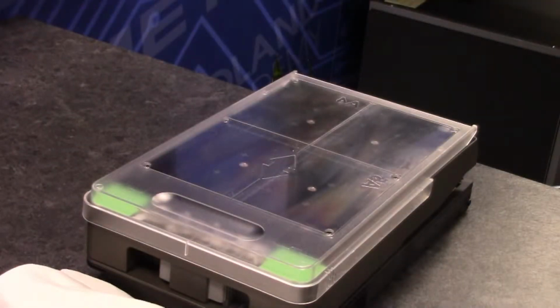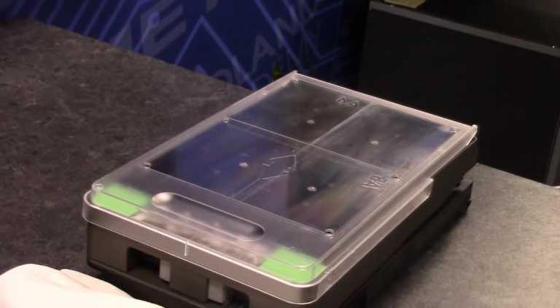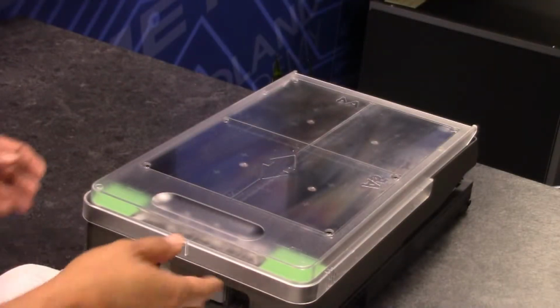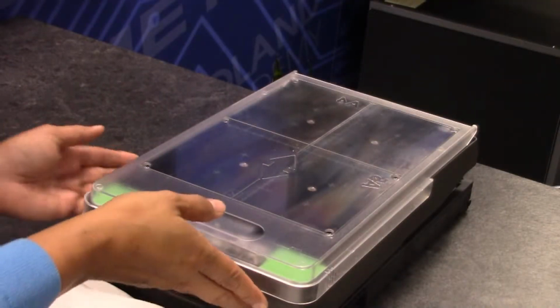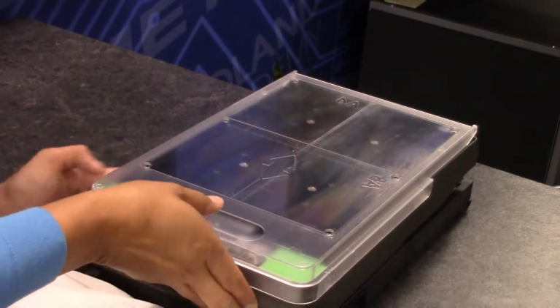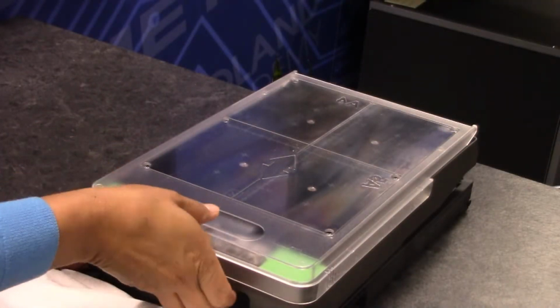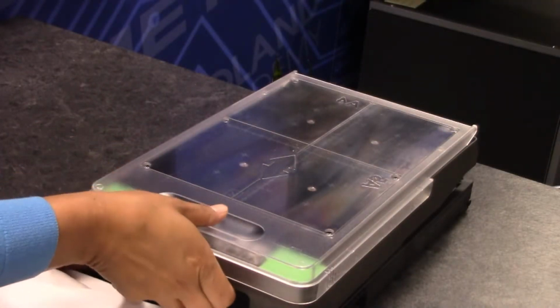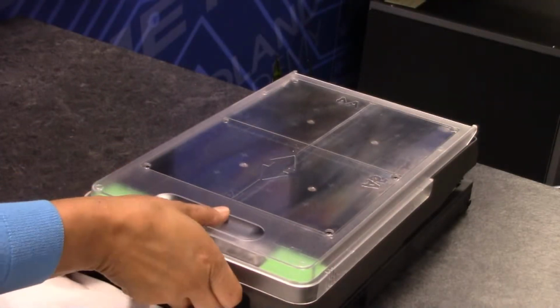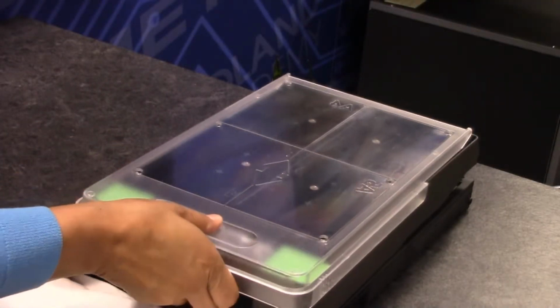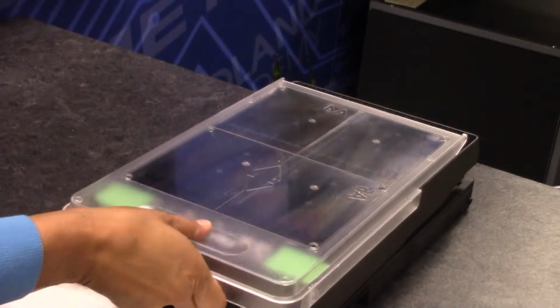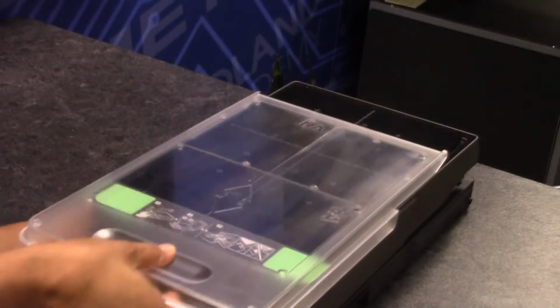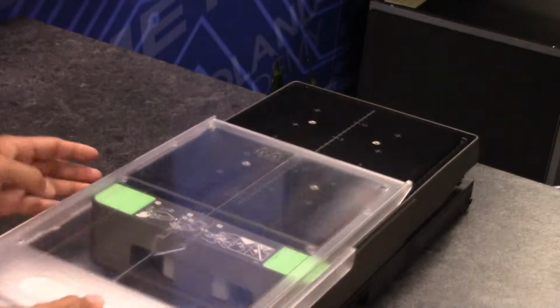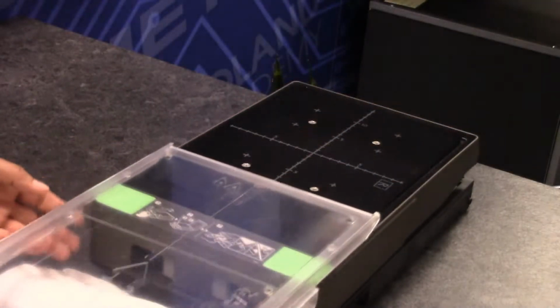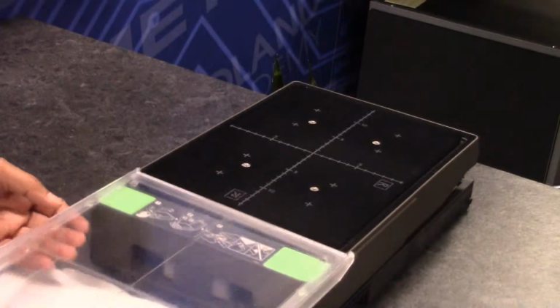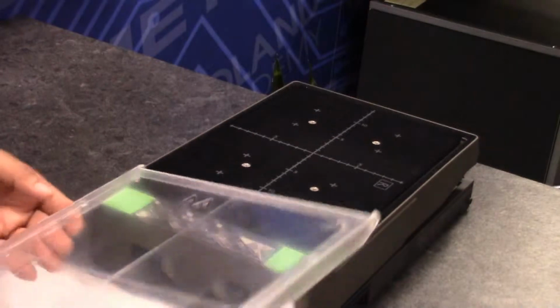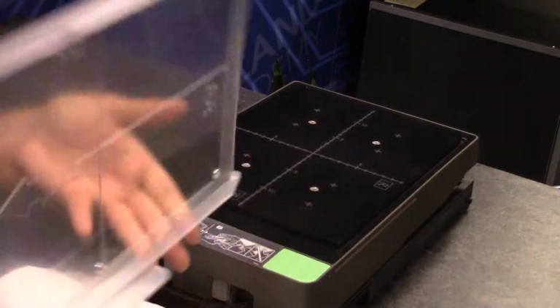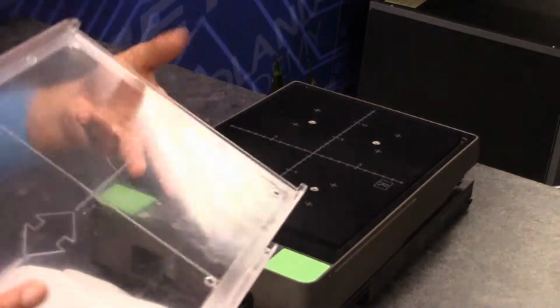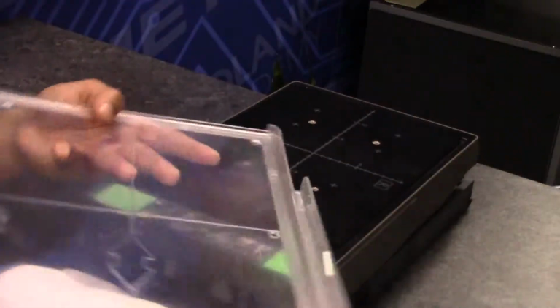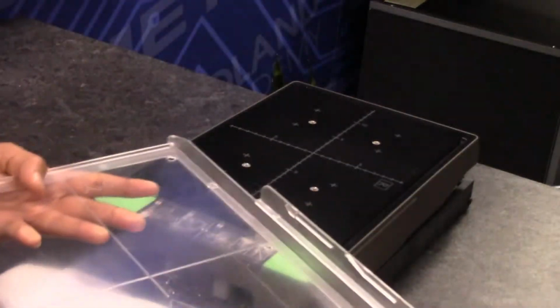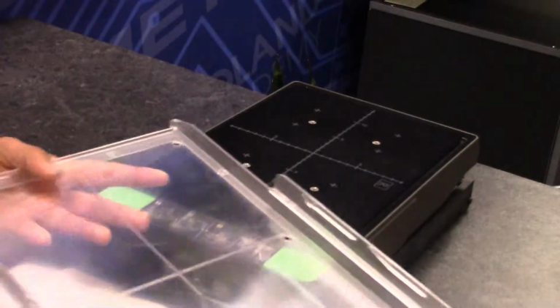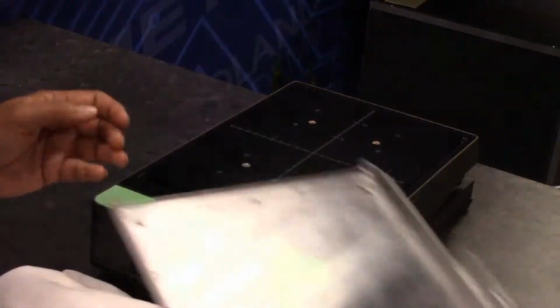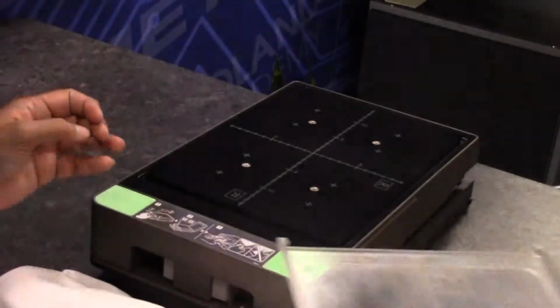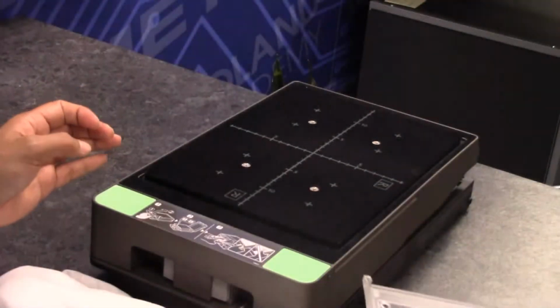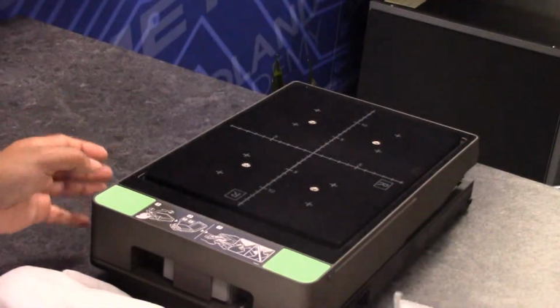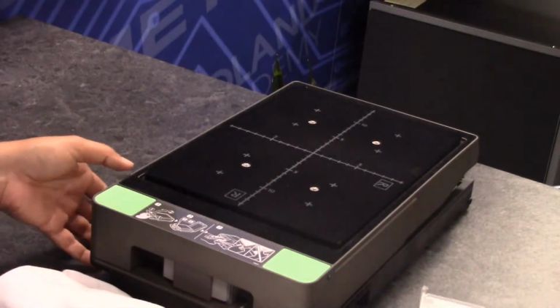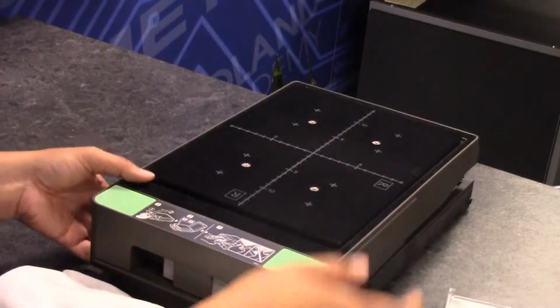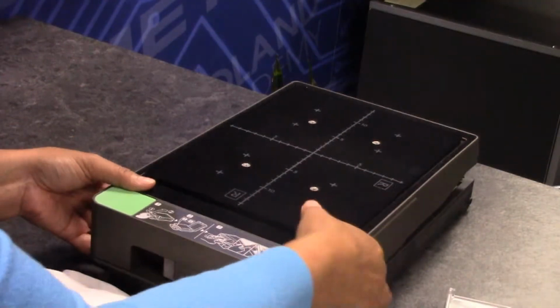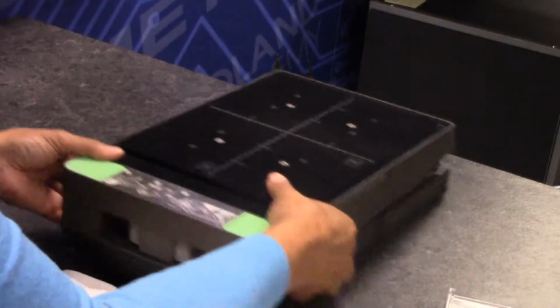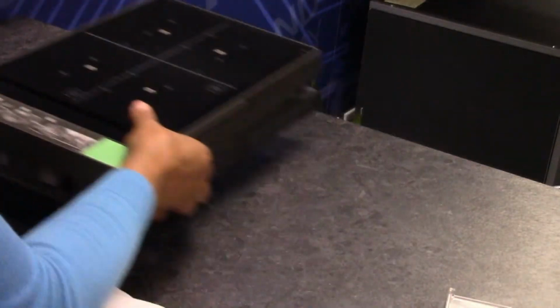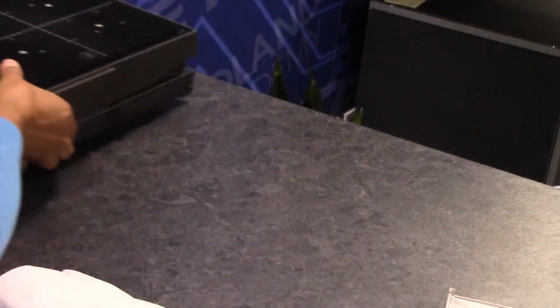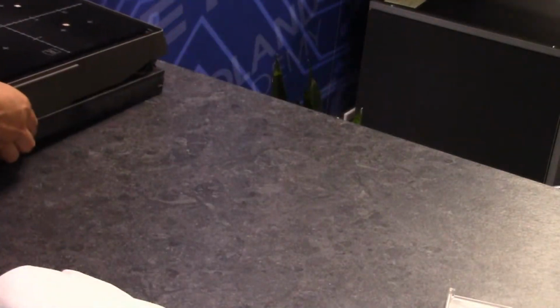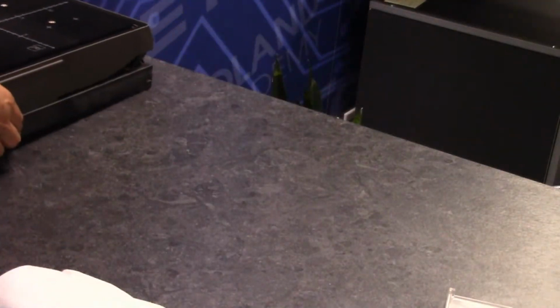Slide off the protective cover from the cassette tray. This will be your template to mark the garment or fabric for proper loading.